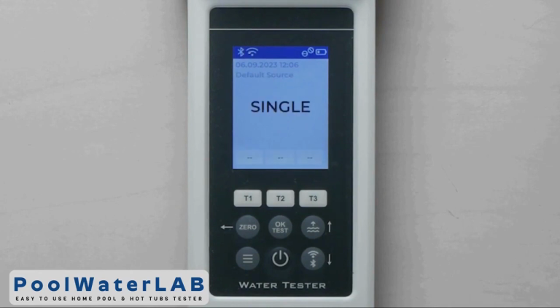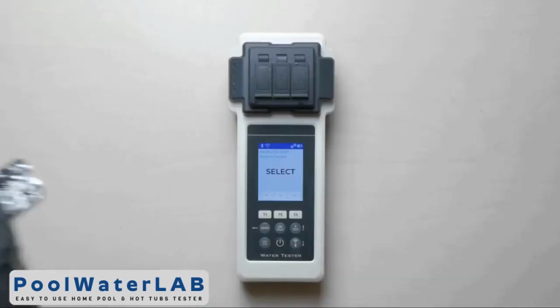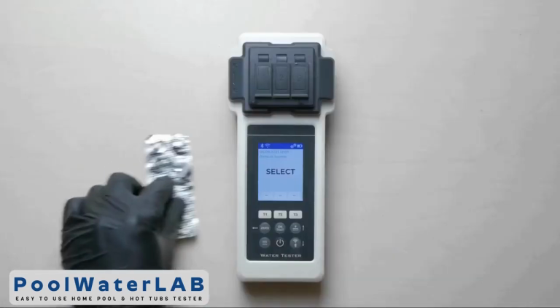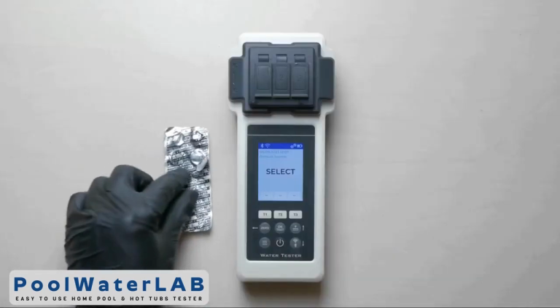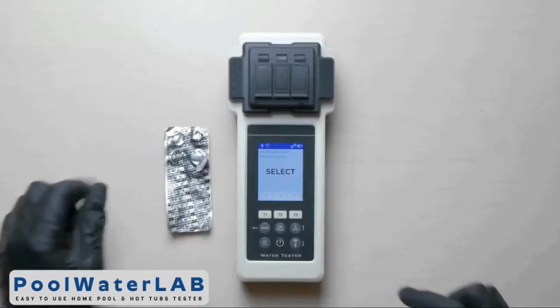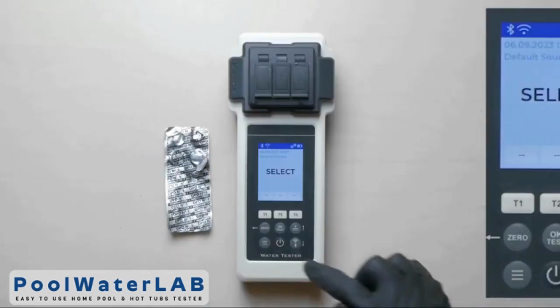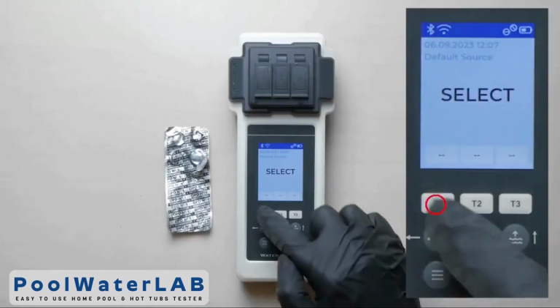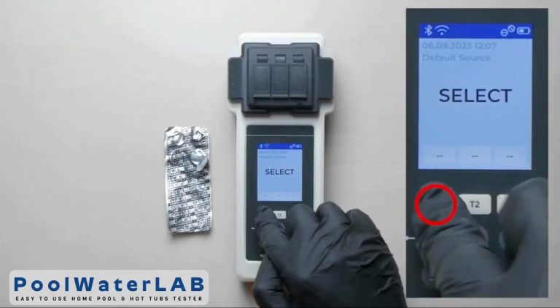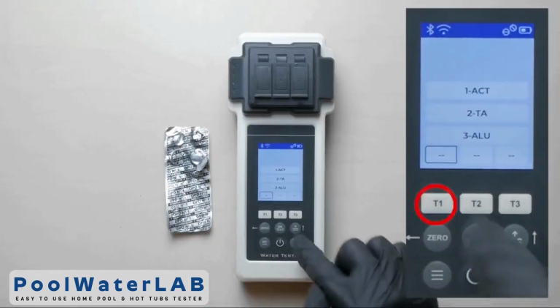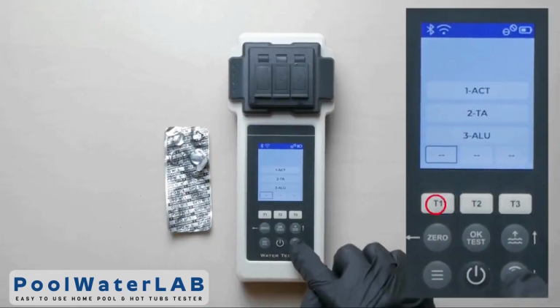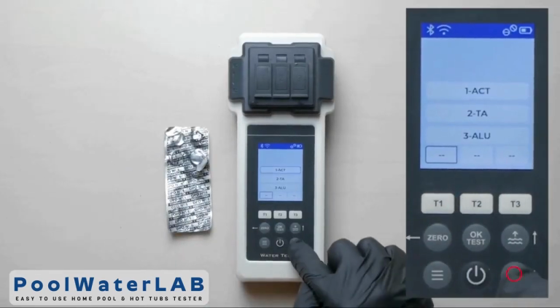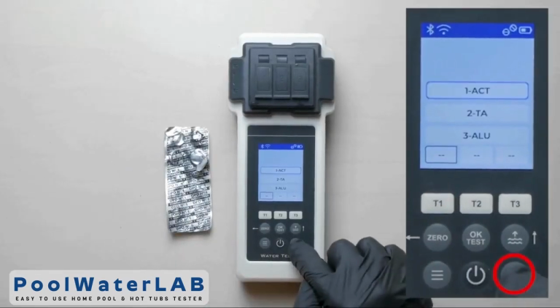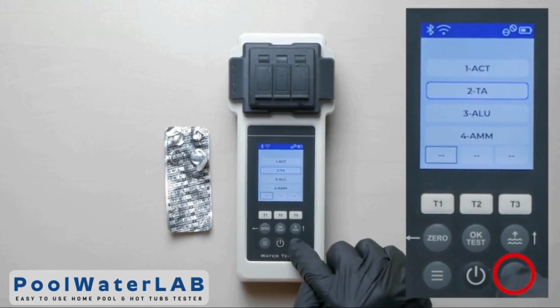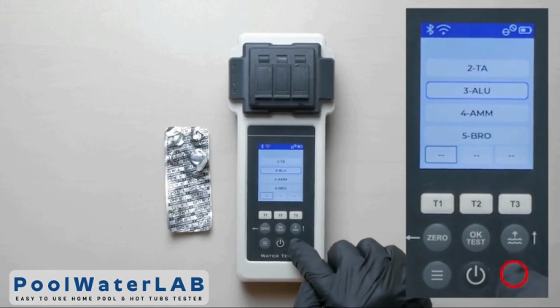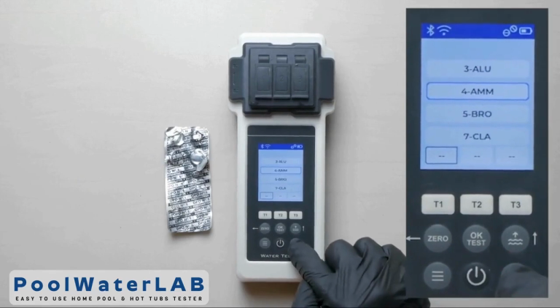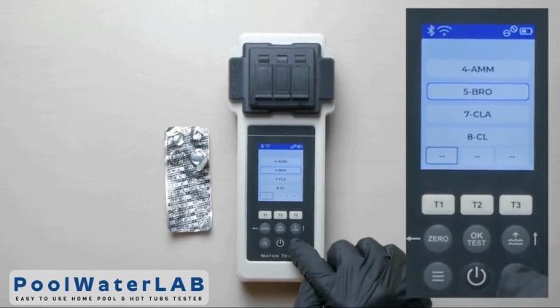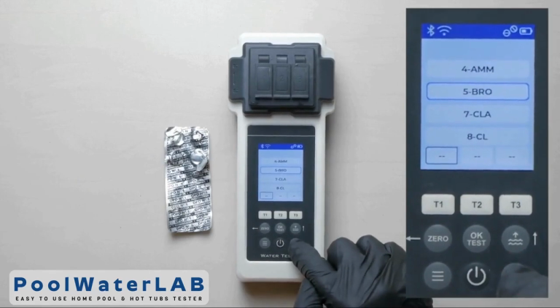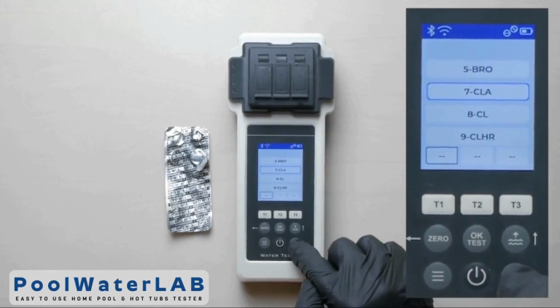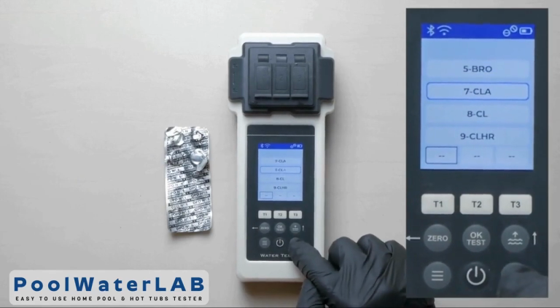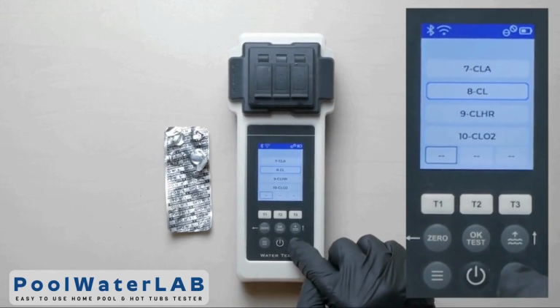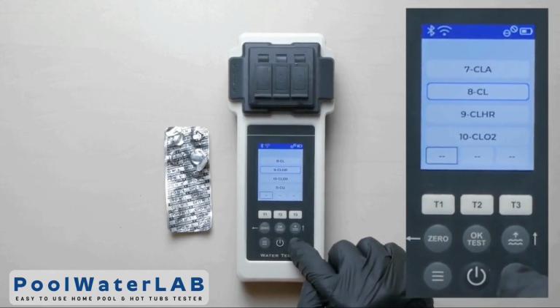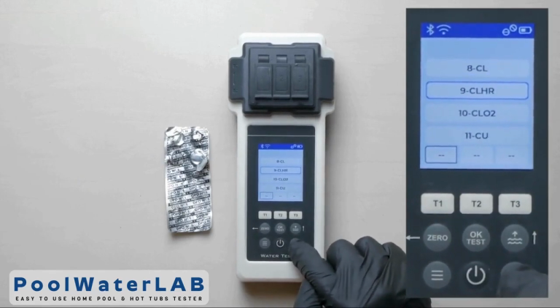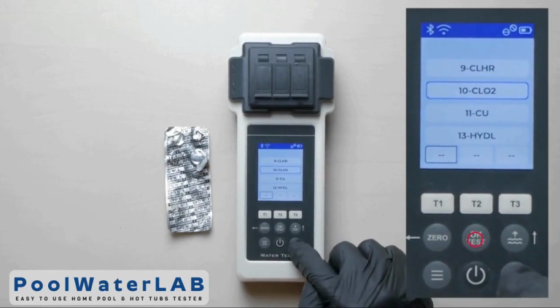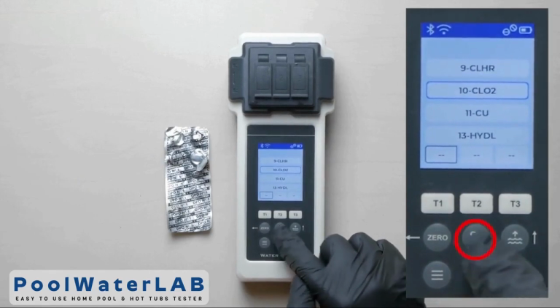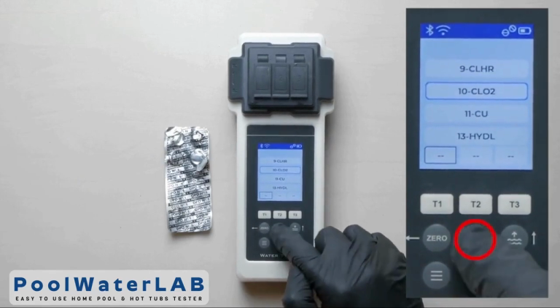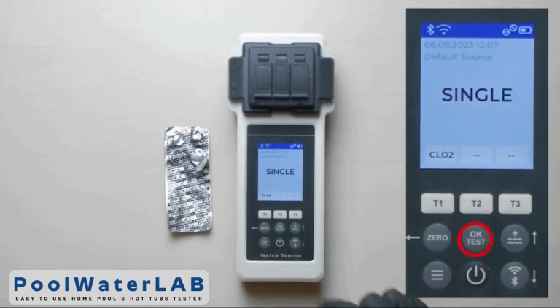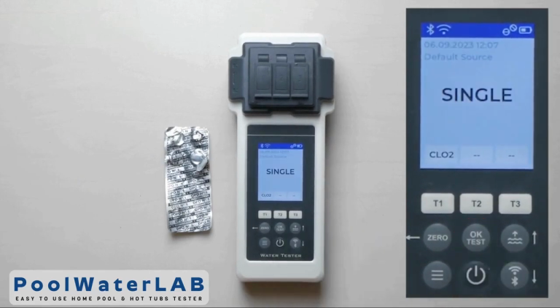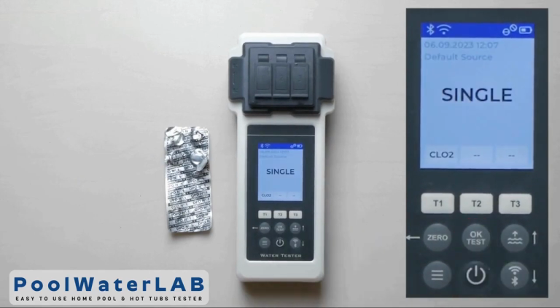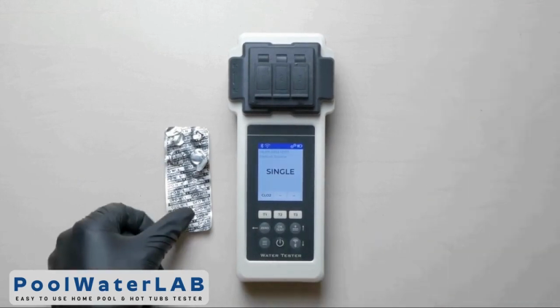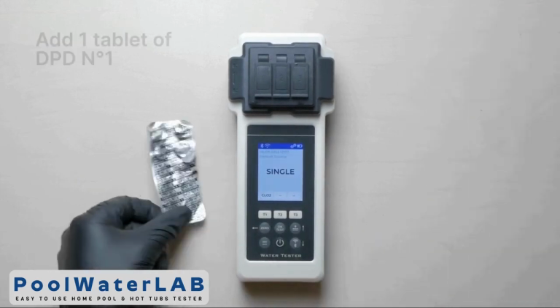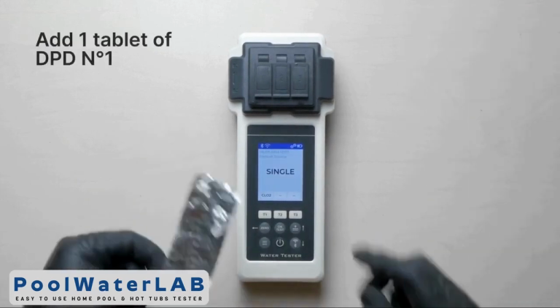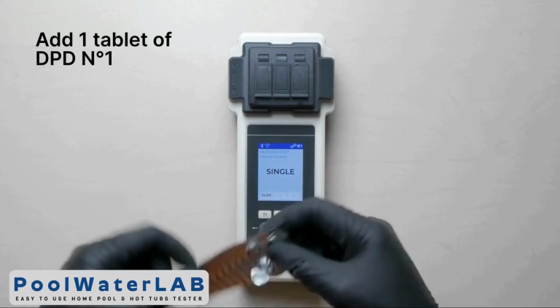Press the T1 button to go to the menu. Use the up and down buttons to select the desired parameter, then click OK to confirm the selected parameter.